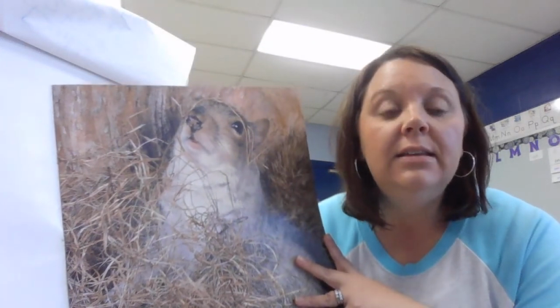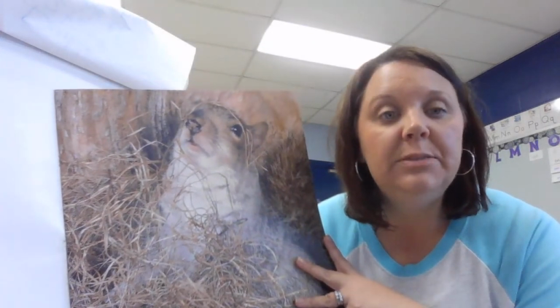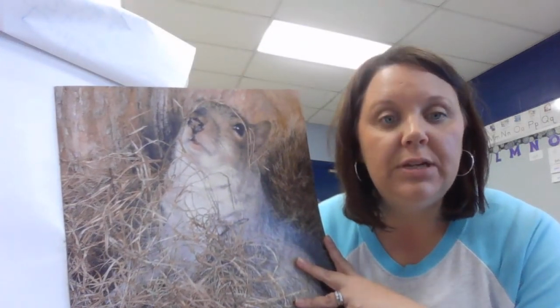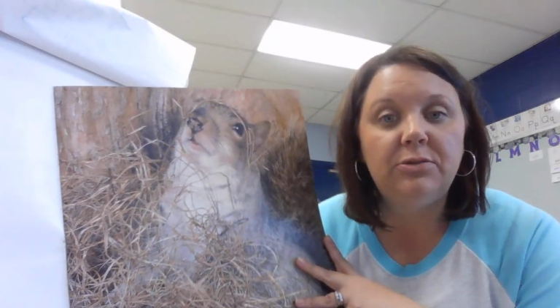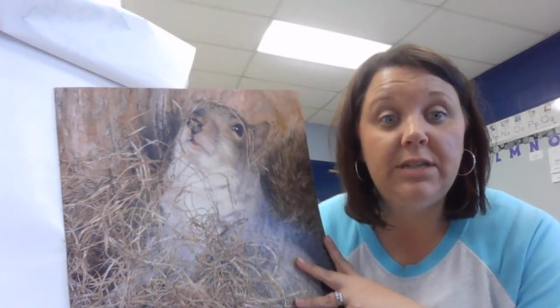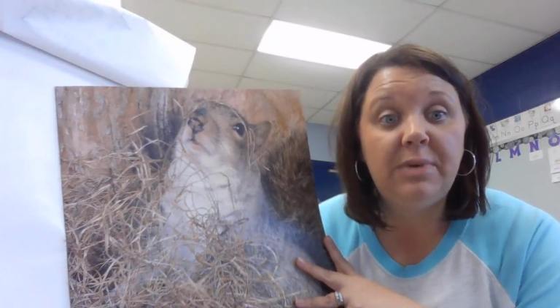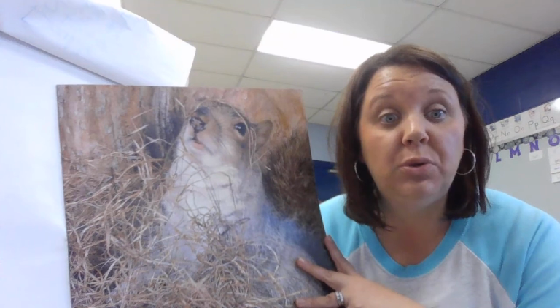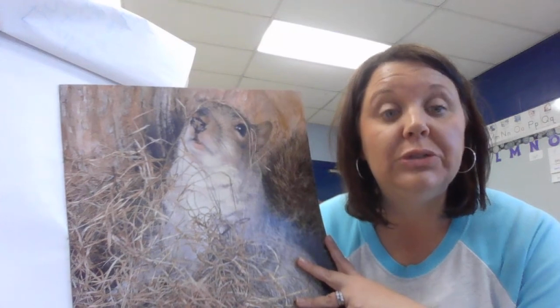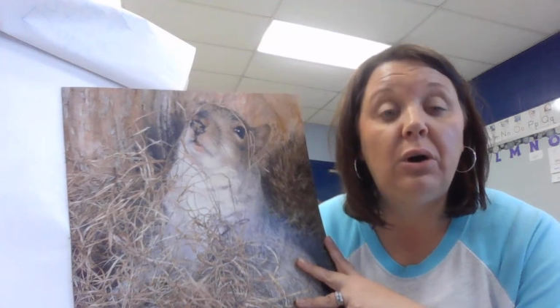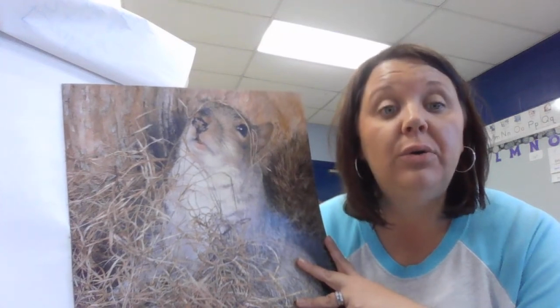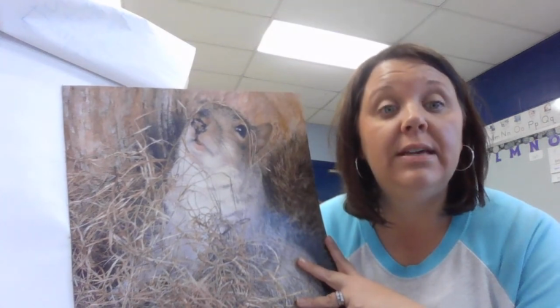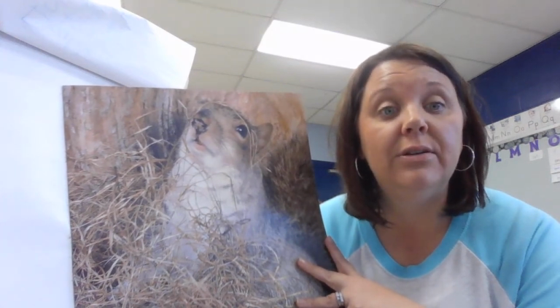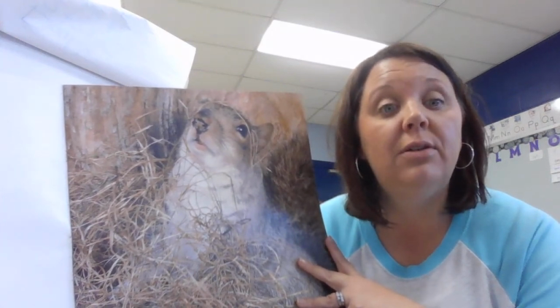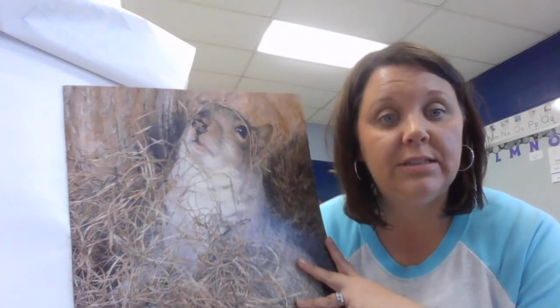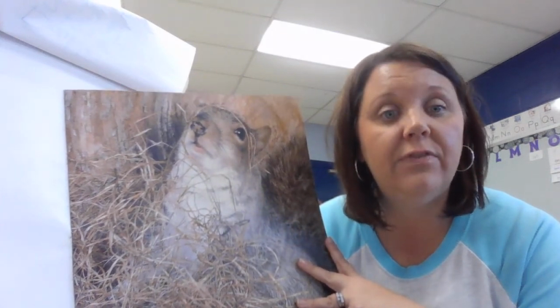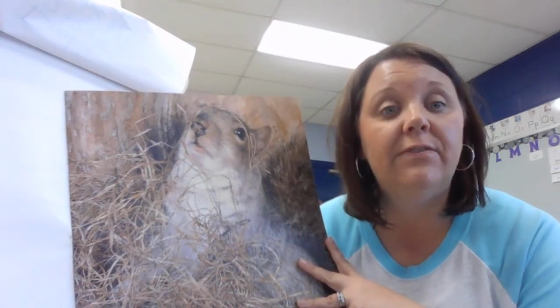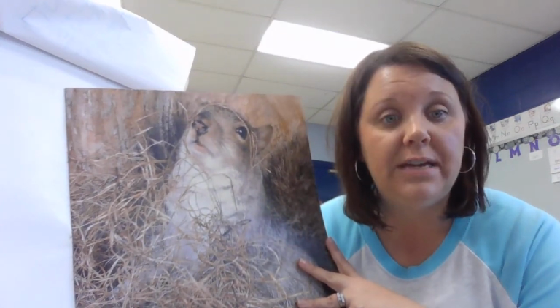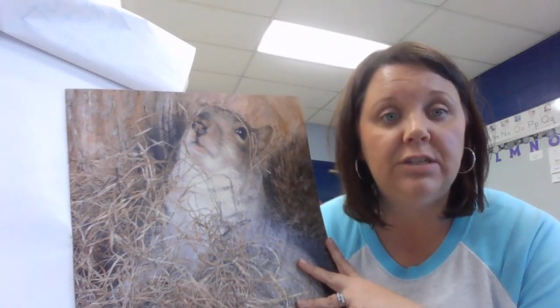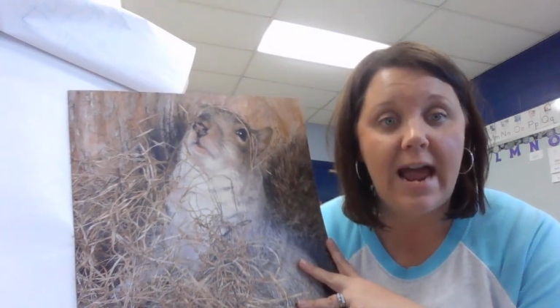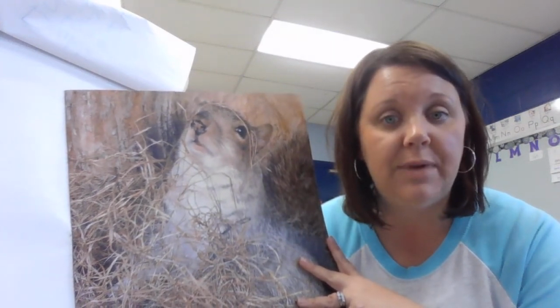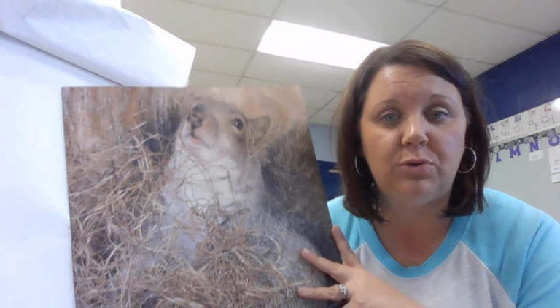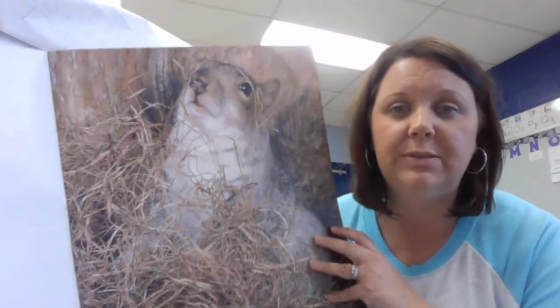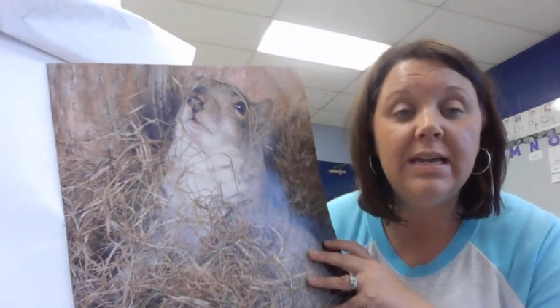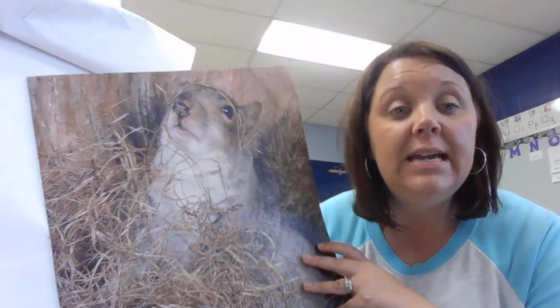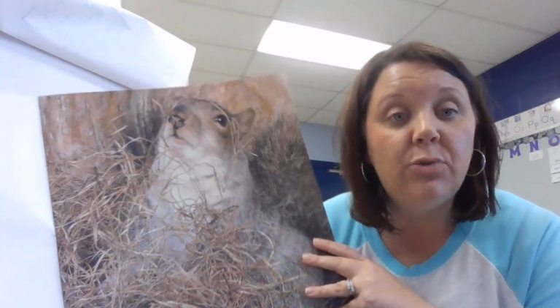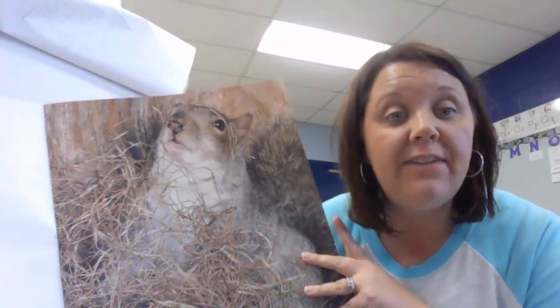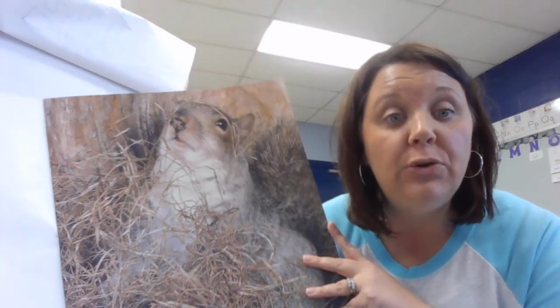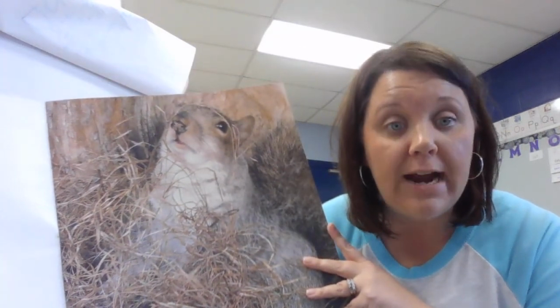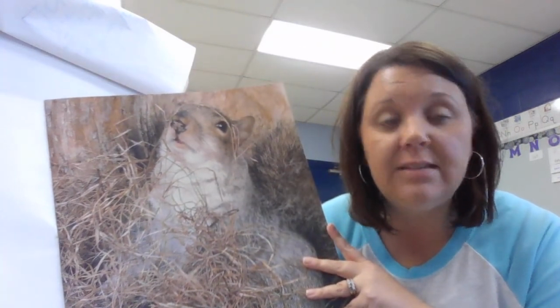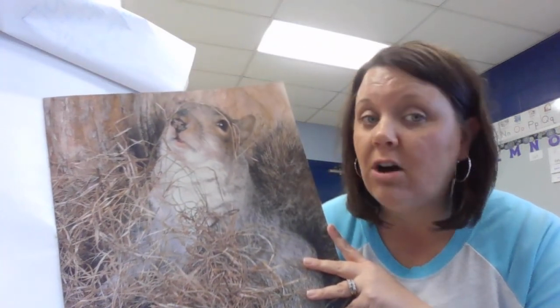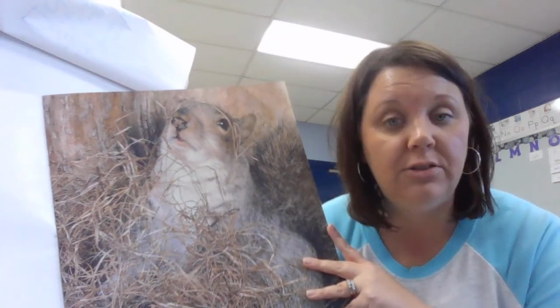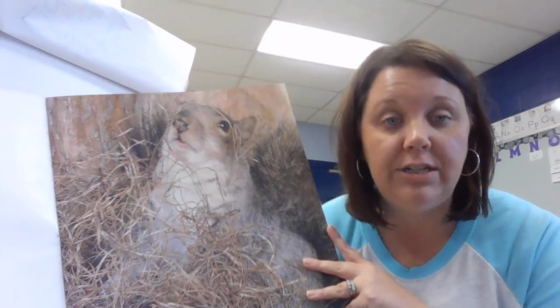This book is going to tell us about squirrels all year long. It's going to give us information, facts about squirrels. It is going to have photographs, not illustrations.